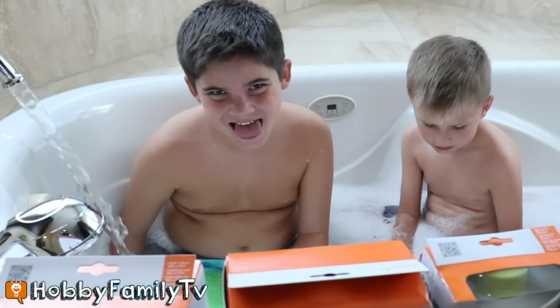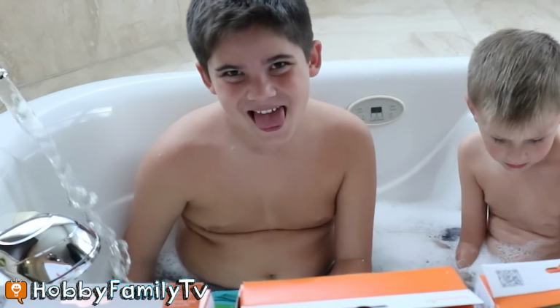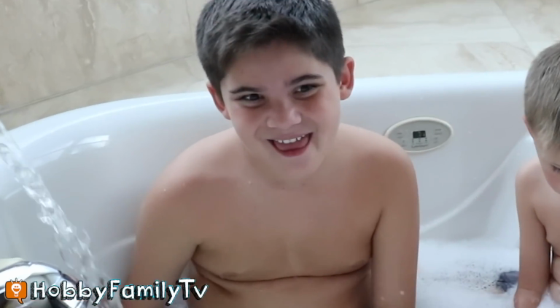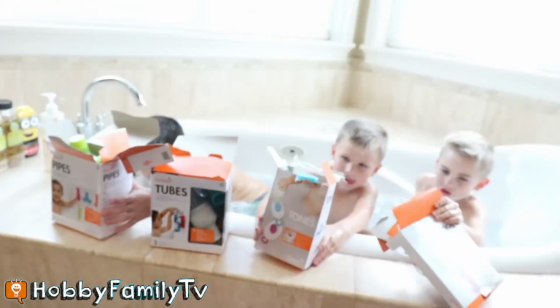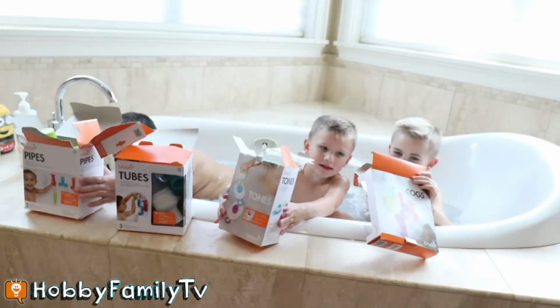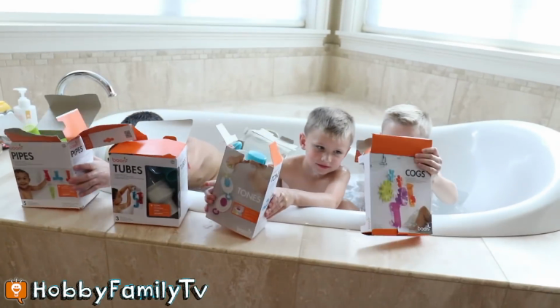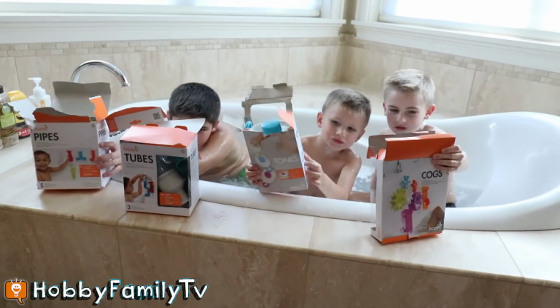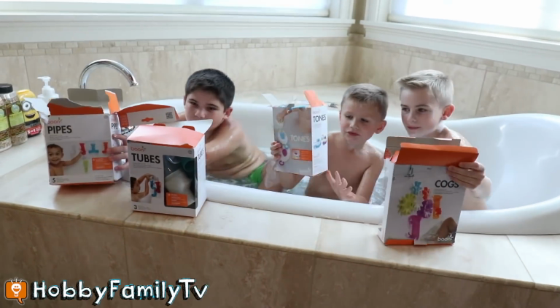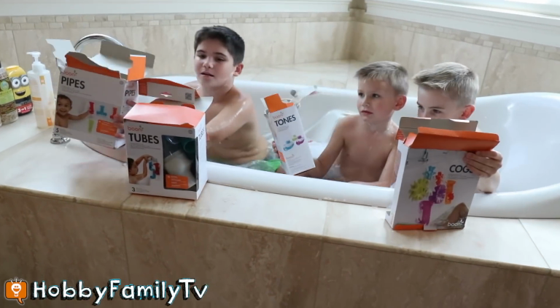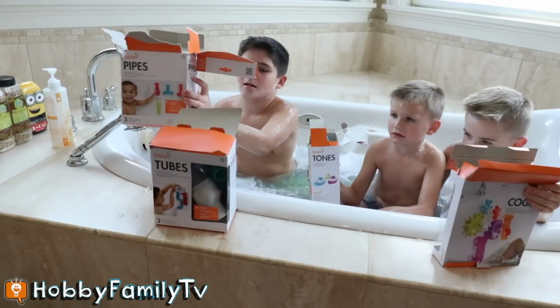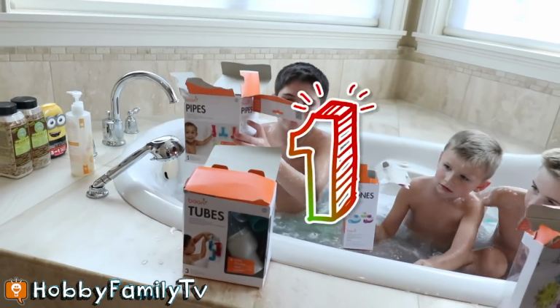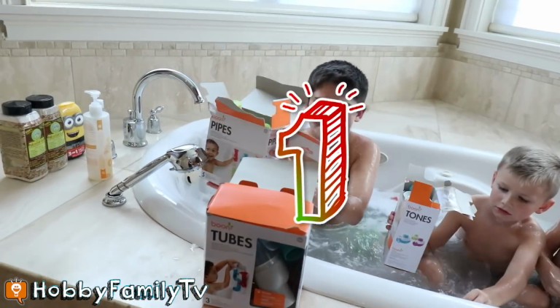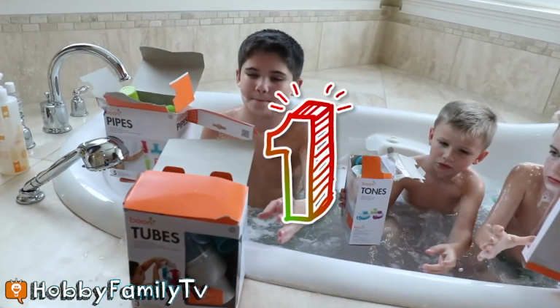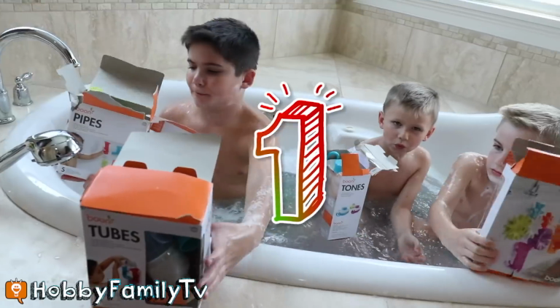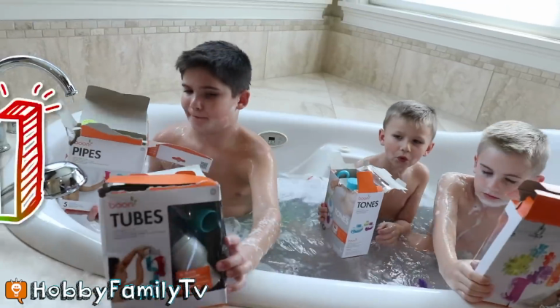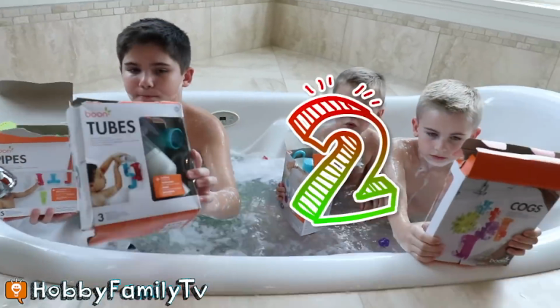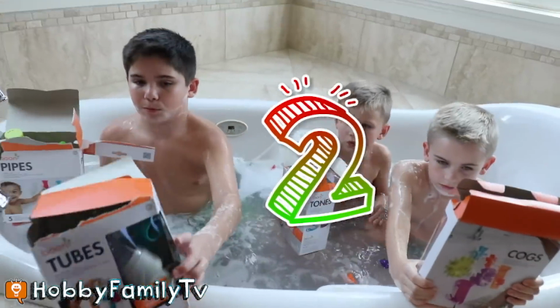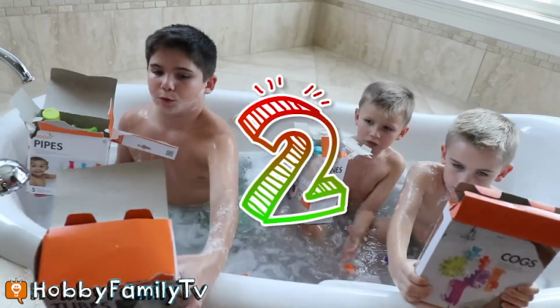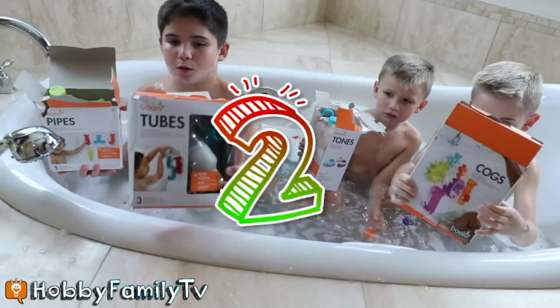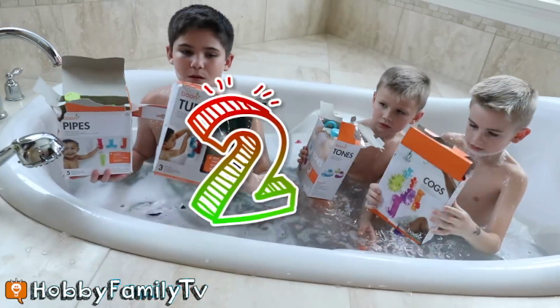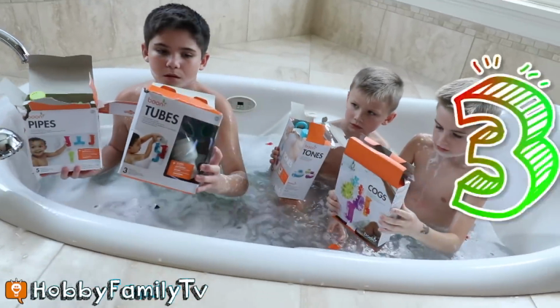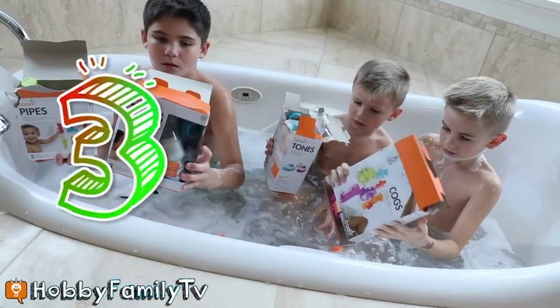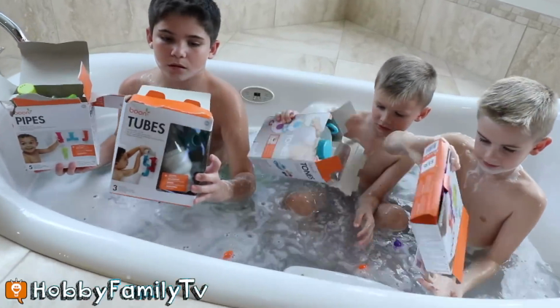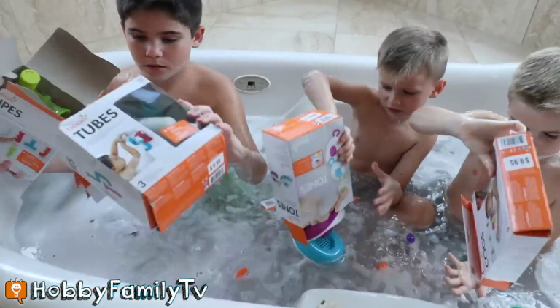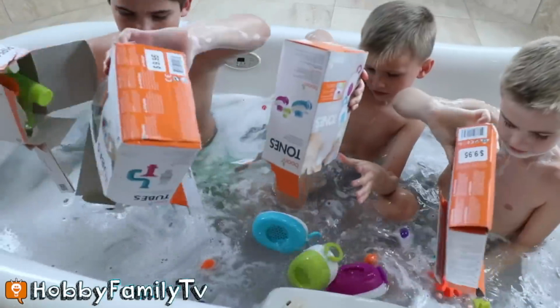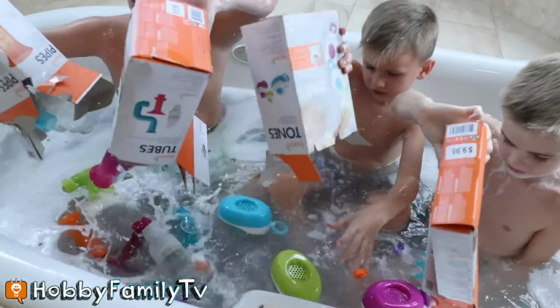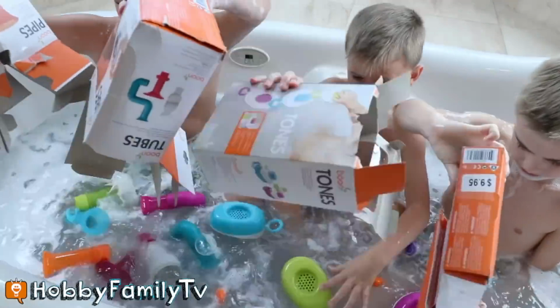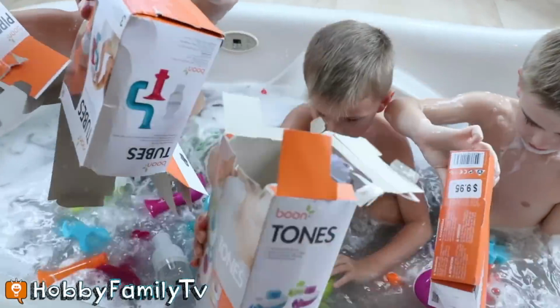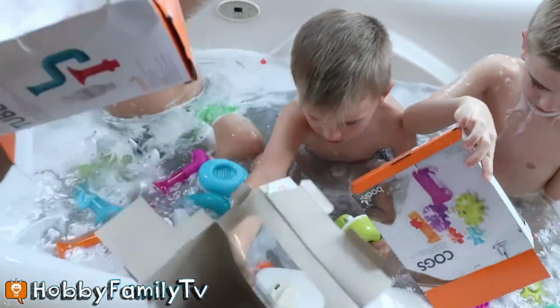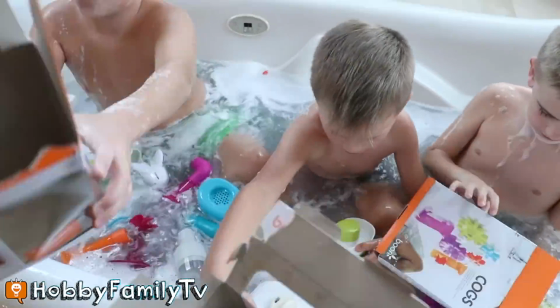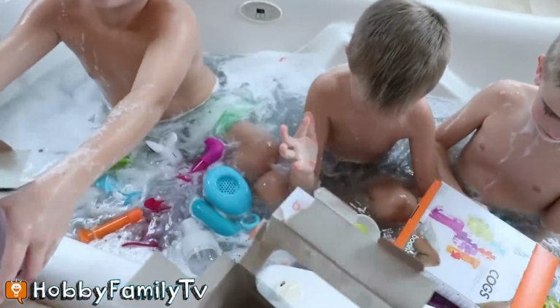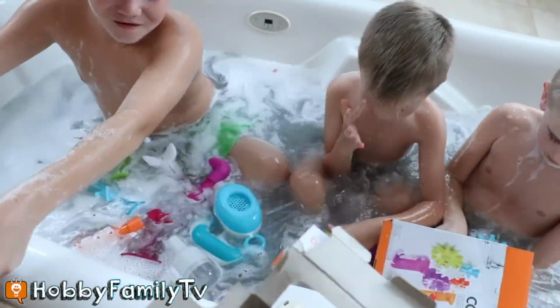Nerdy! Ready? On the count of three. One, two, three! Yeah!